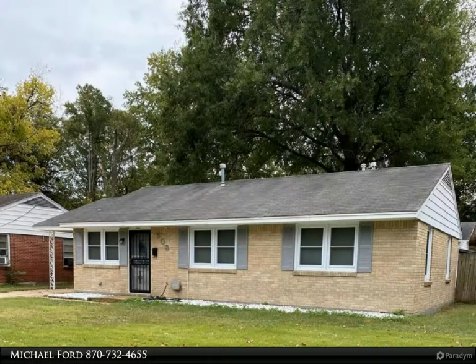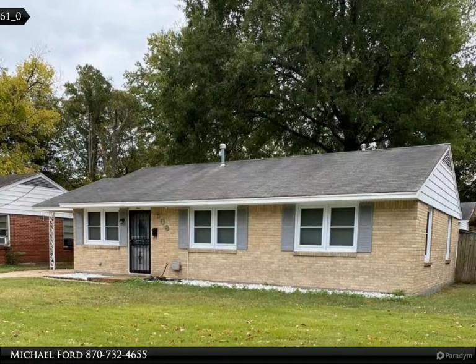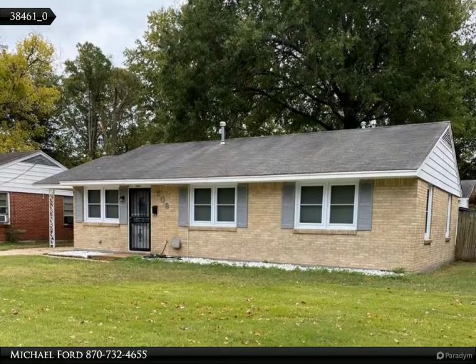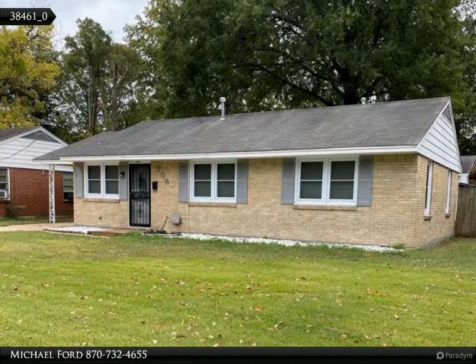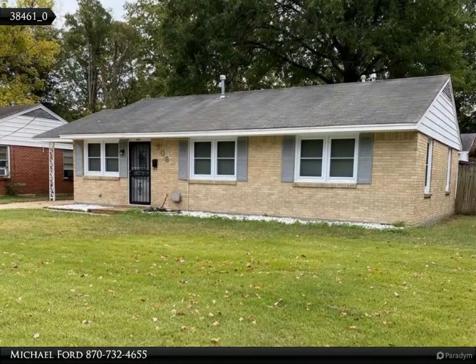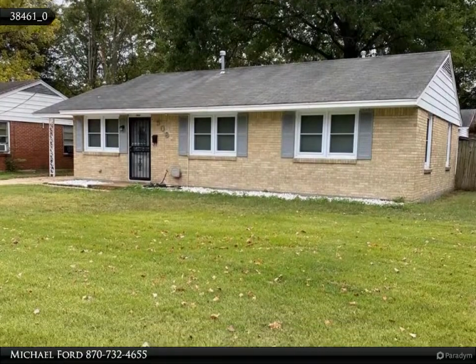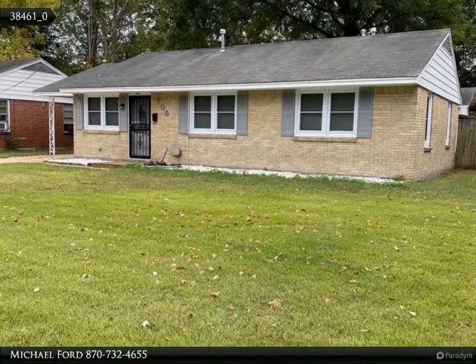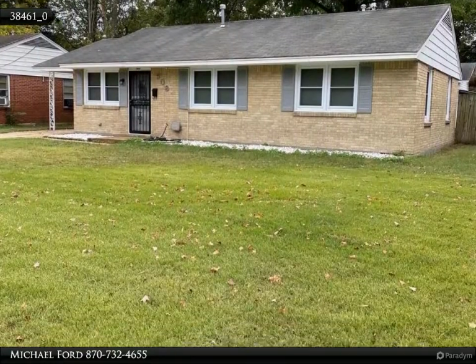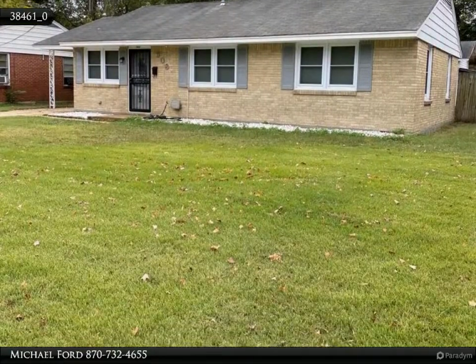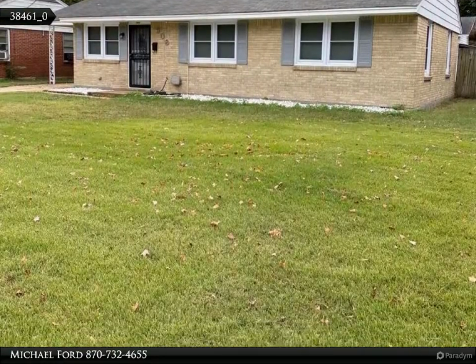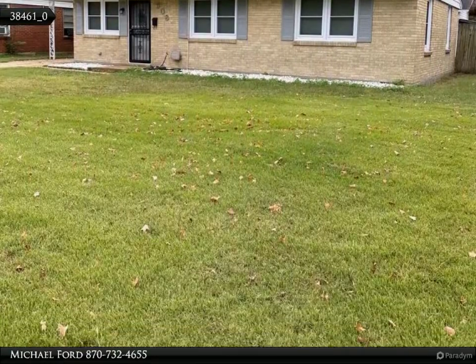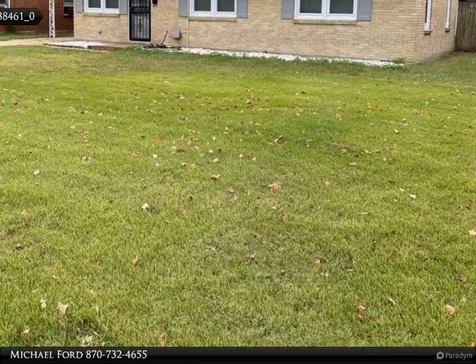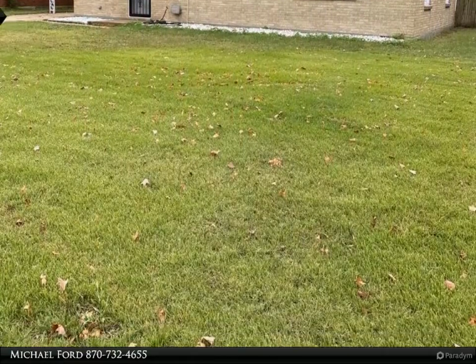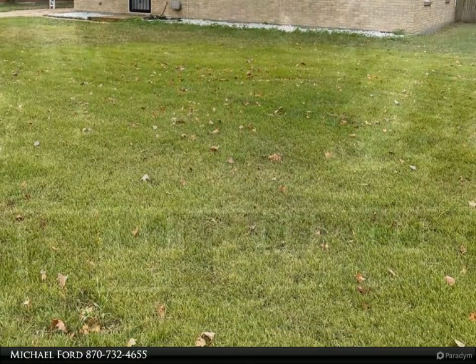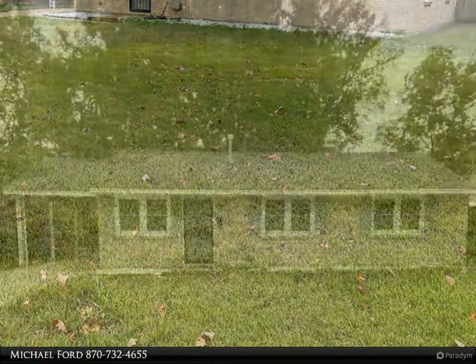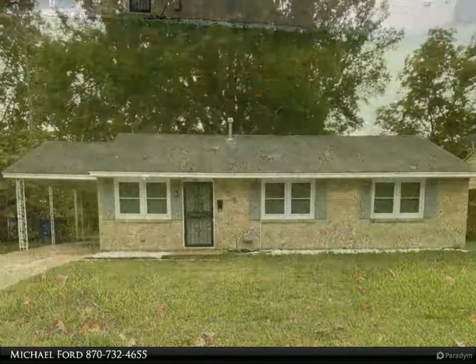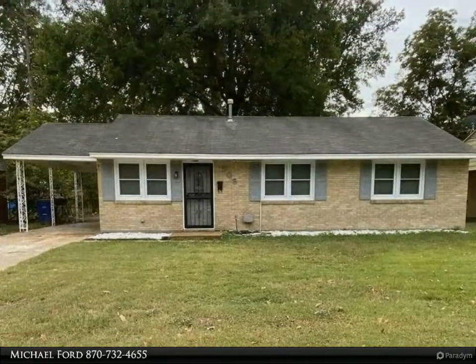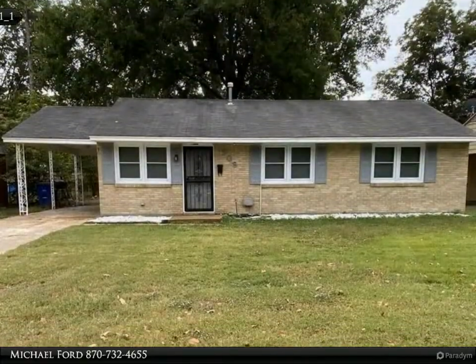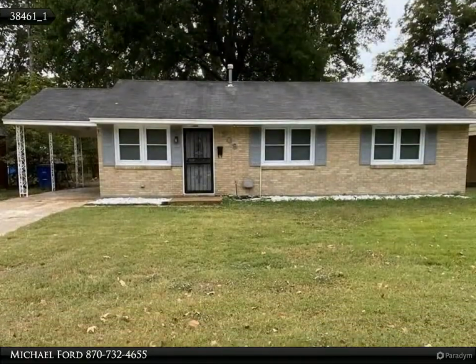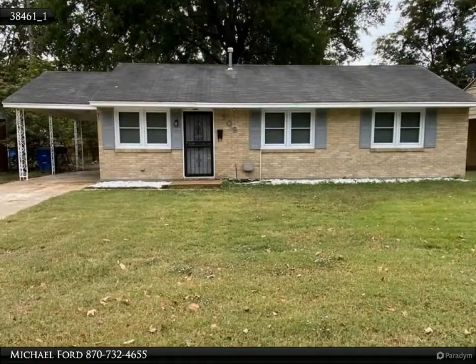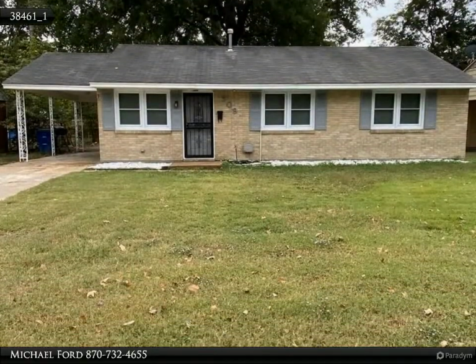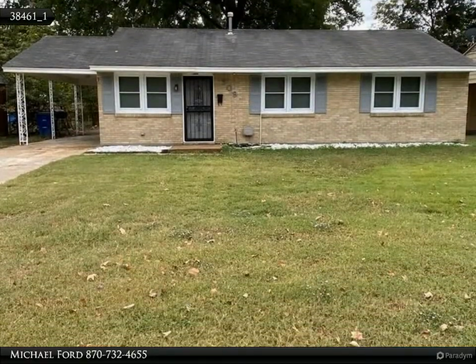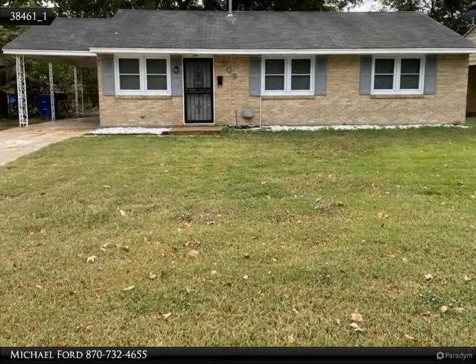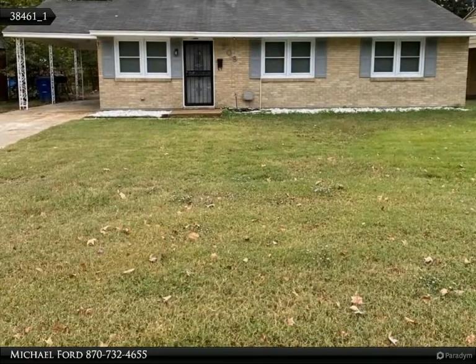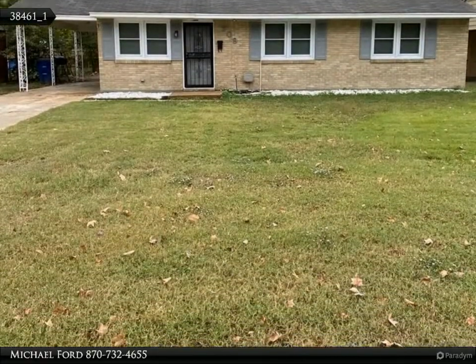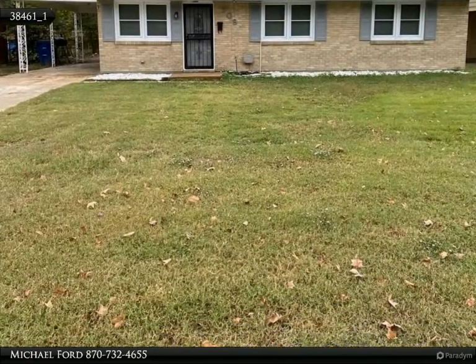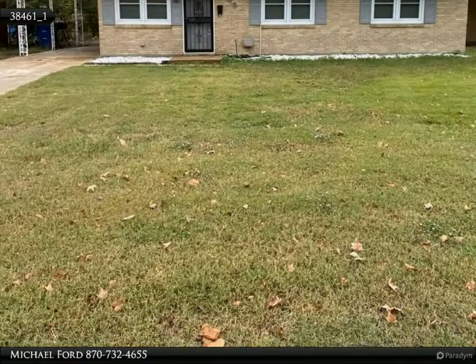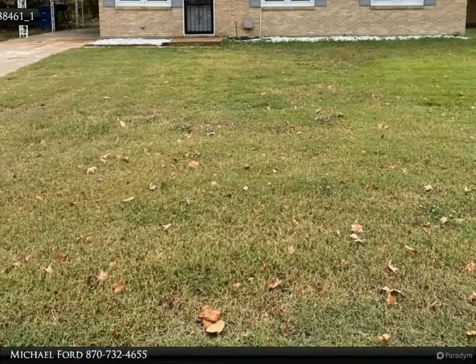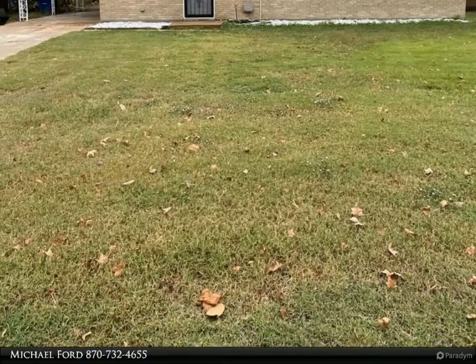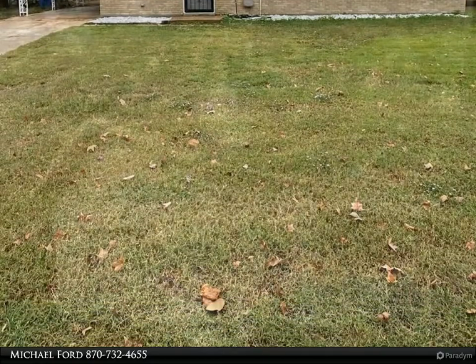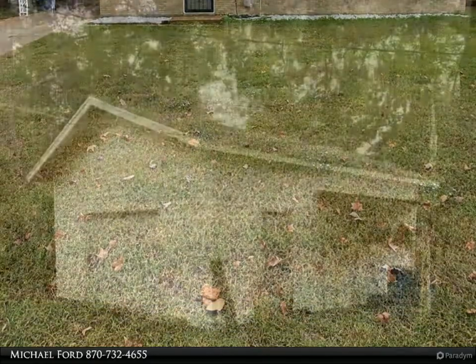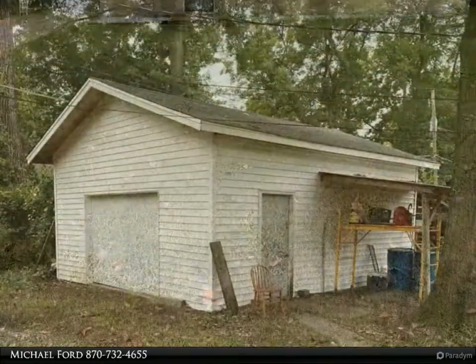Move-in ready — not sure where to start, so let's mention the 20 by 24 wired shop, which is a huge addition to this property. This home has had a ton of recent upgrades. When you walk in the front door,